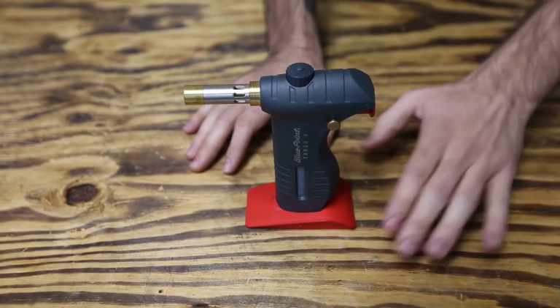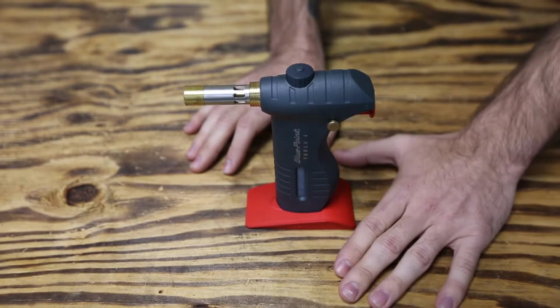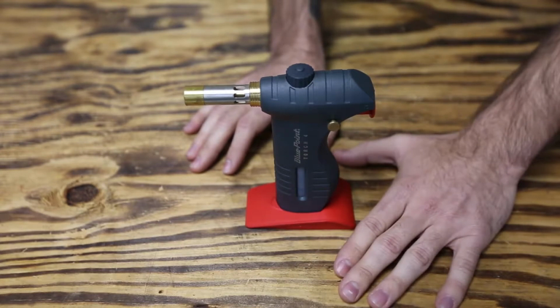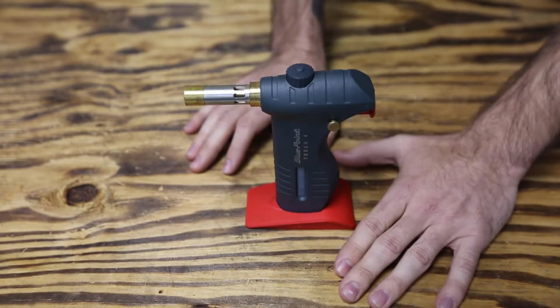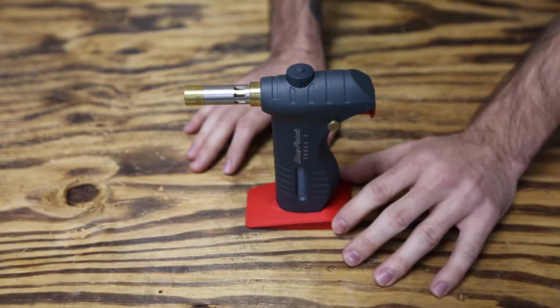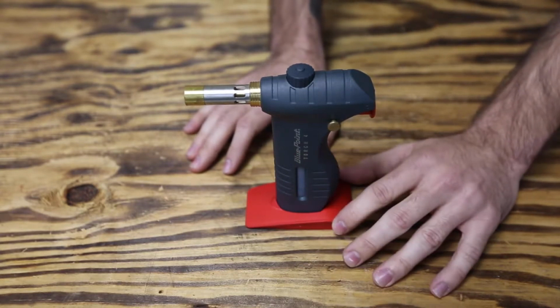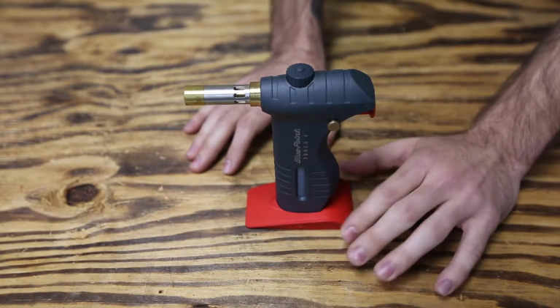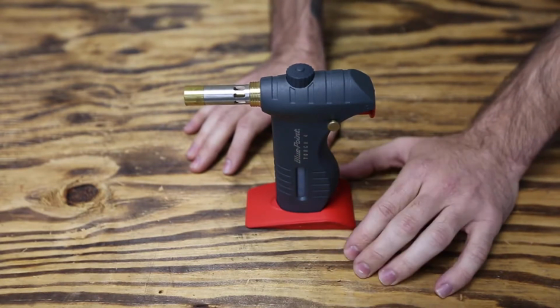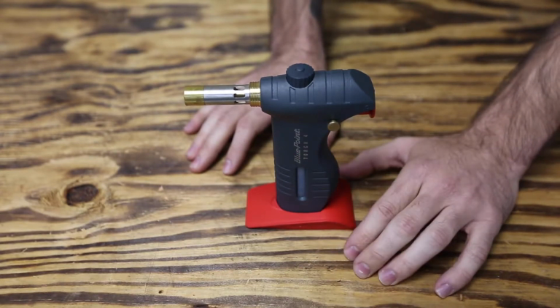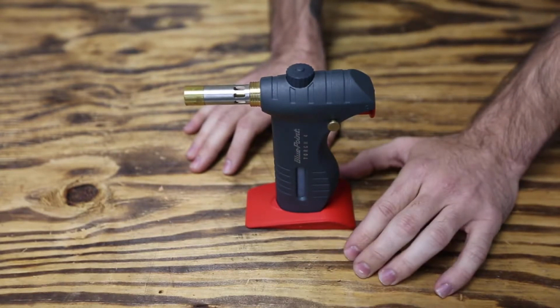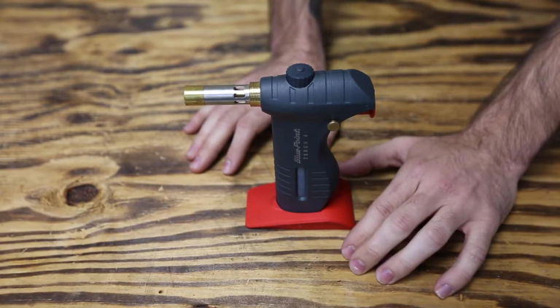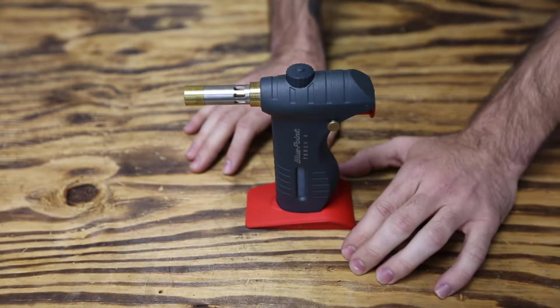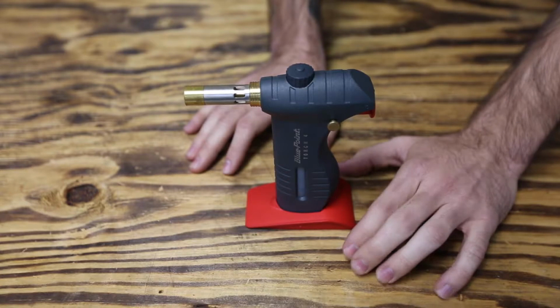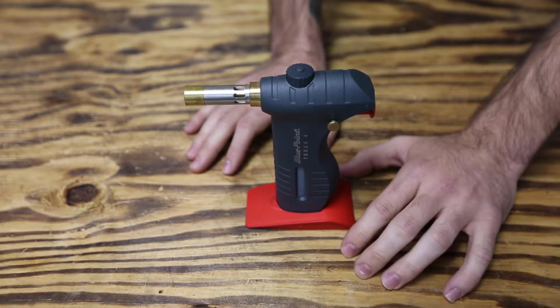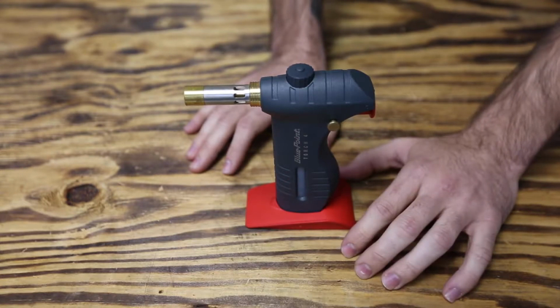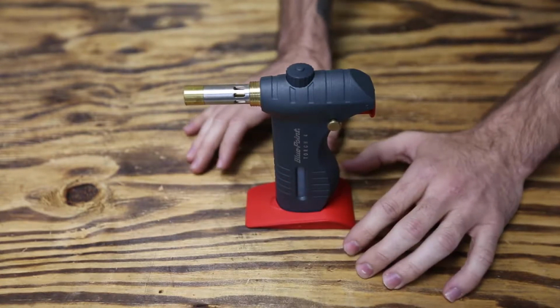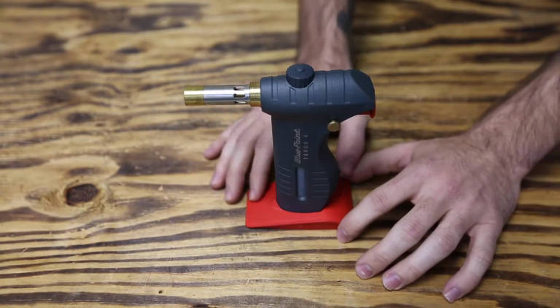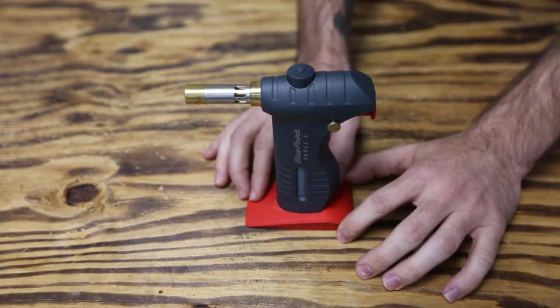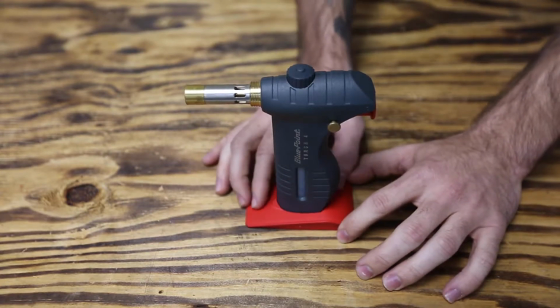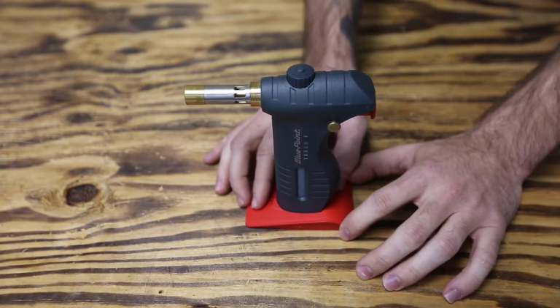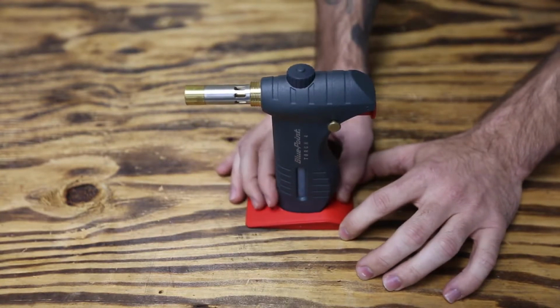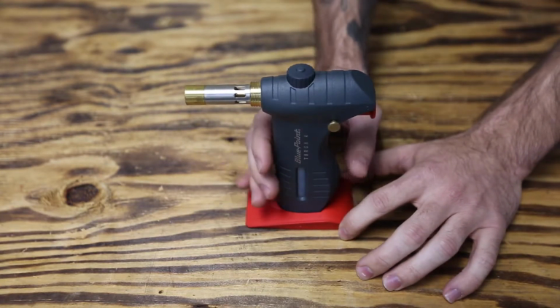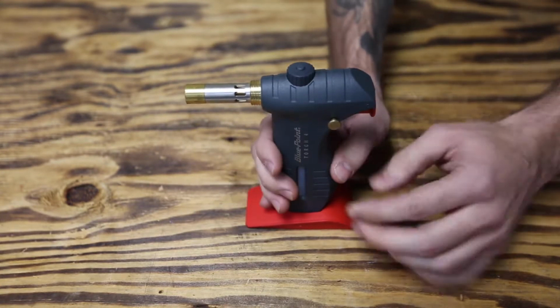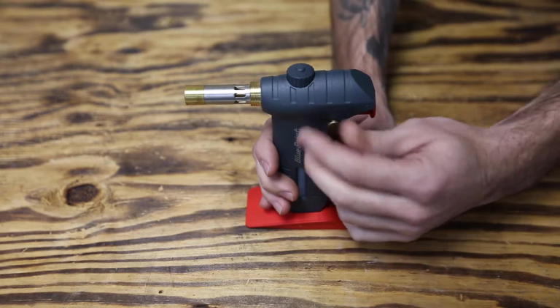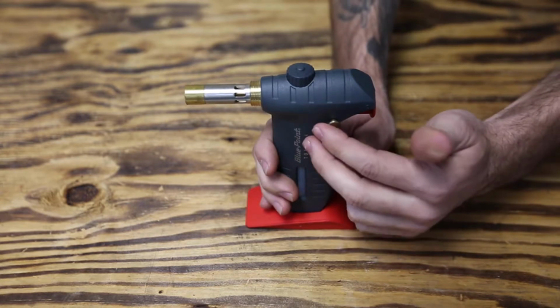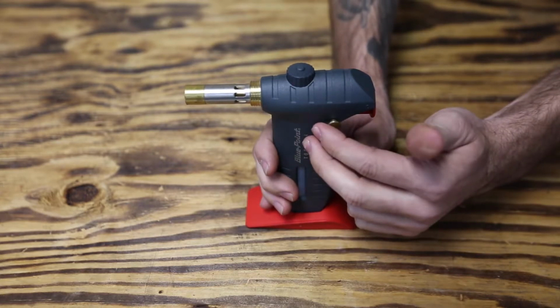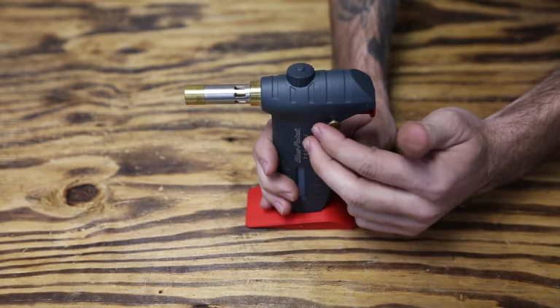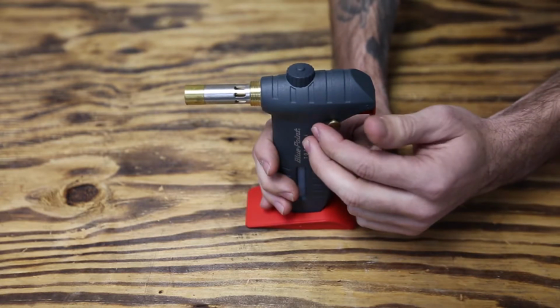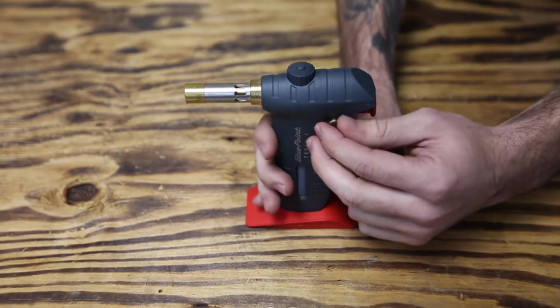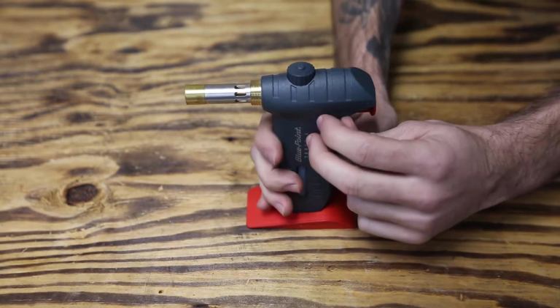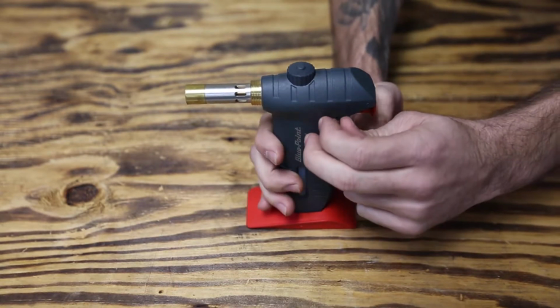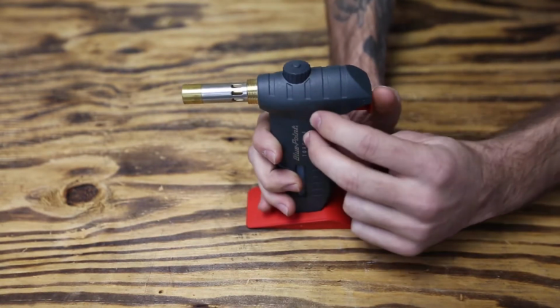So we're looking at the Bluepoint Torch. This is butane. This is good to use whenever a propane torch is just overkill. A lot of times manufacturers use a little too much lock patch on some things, so you're going to want to use this when you need to heat that up to get them out.